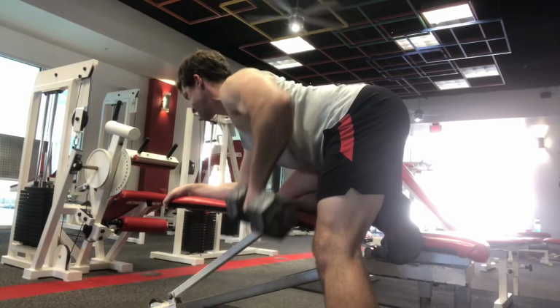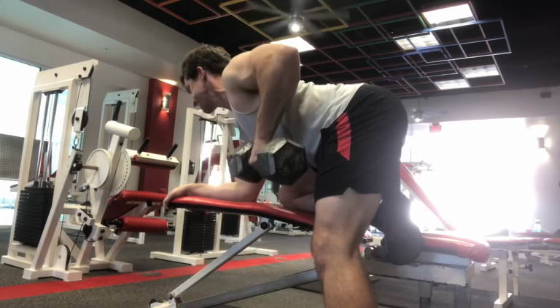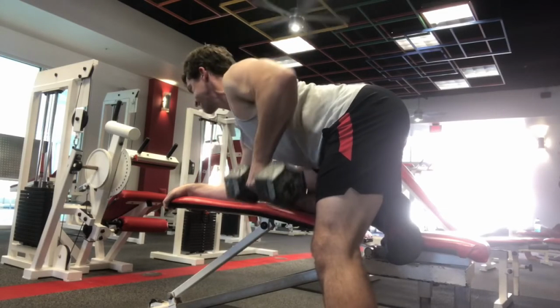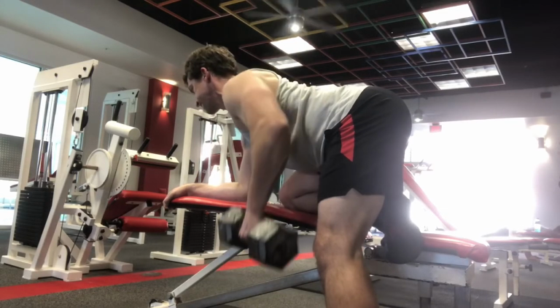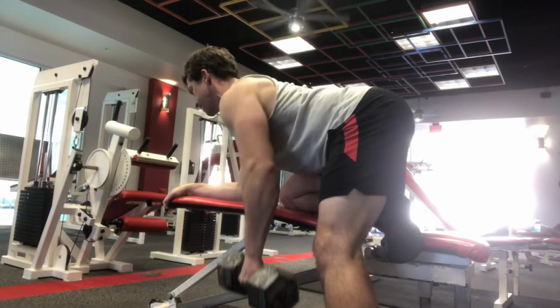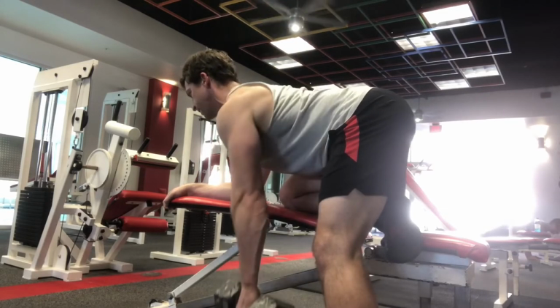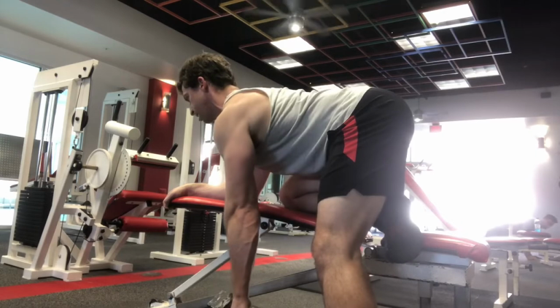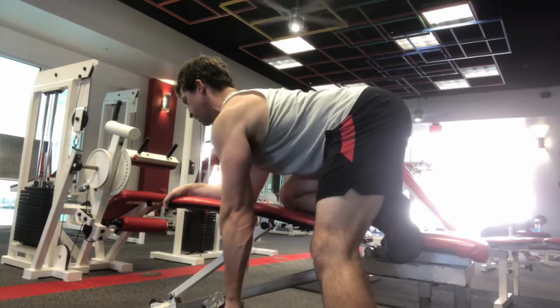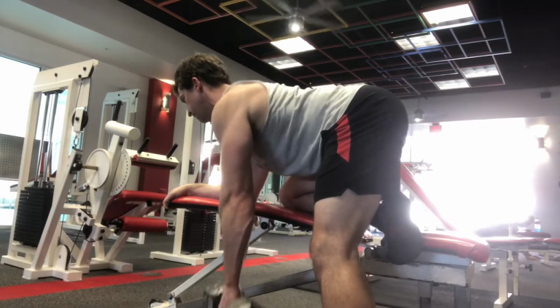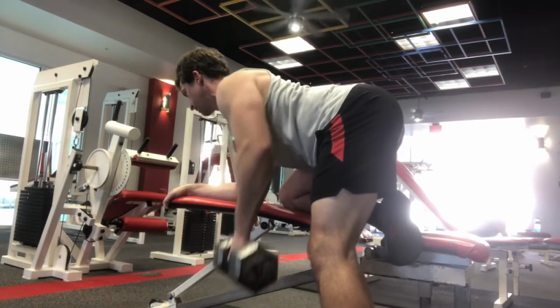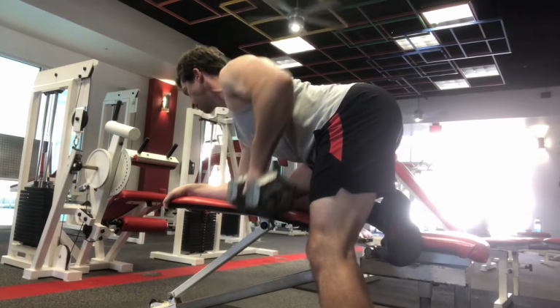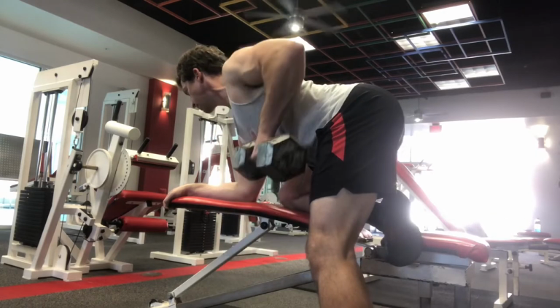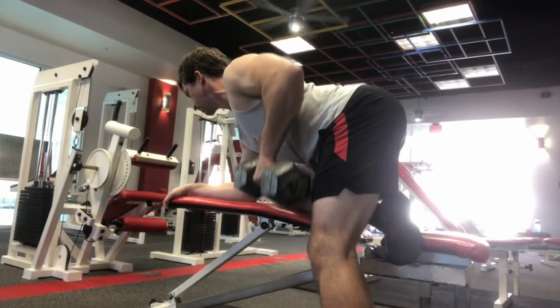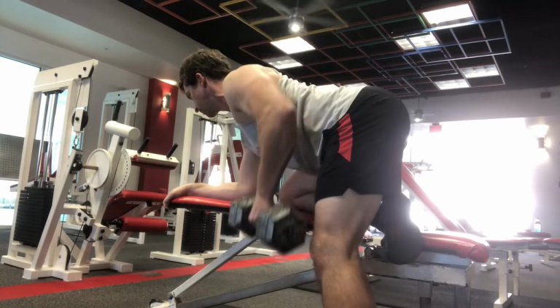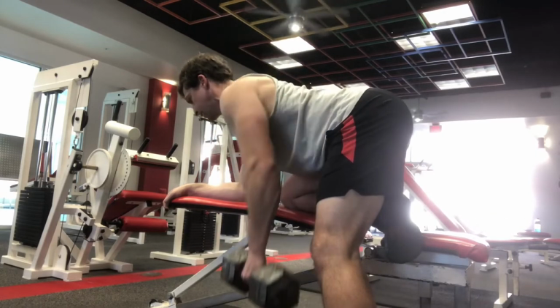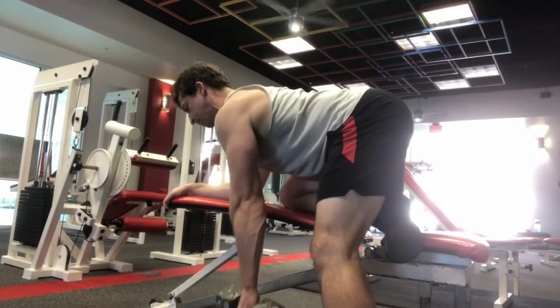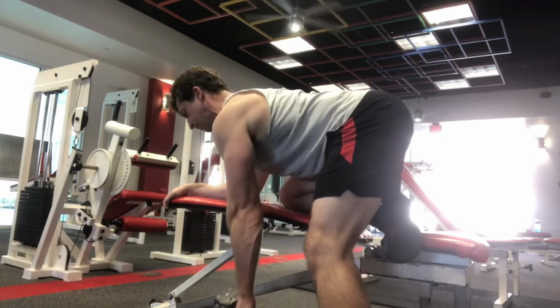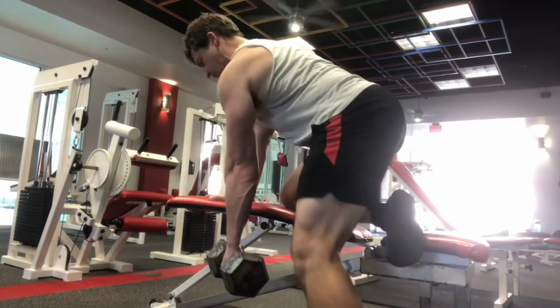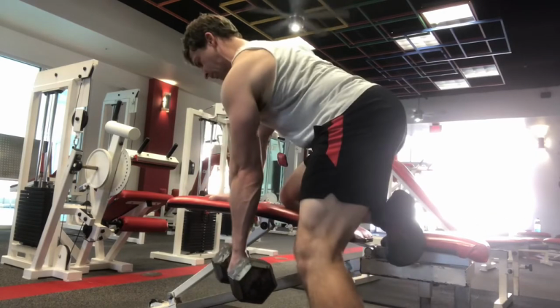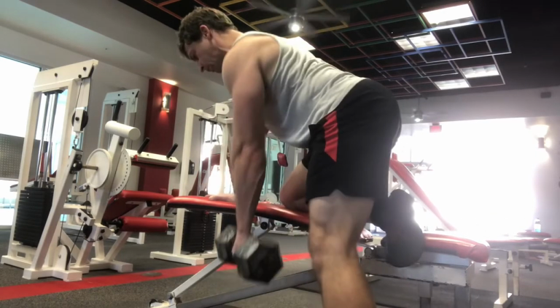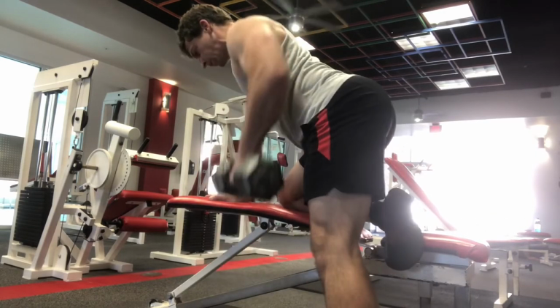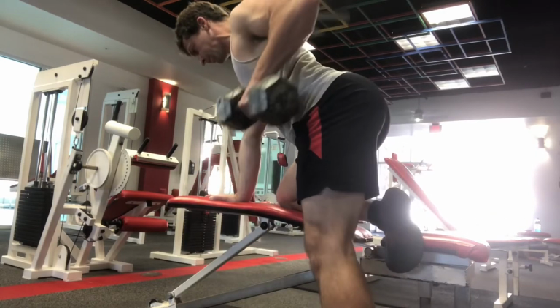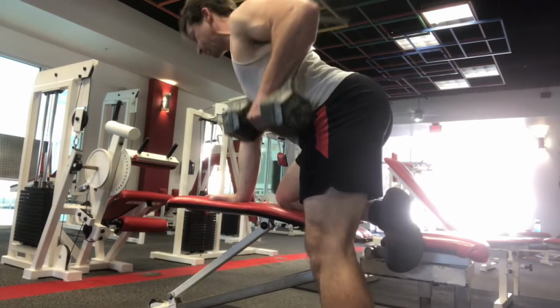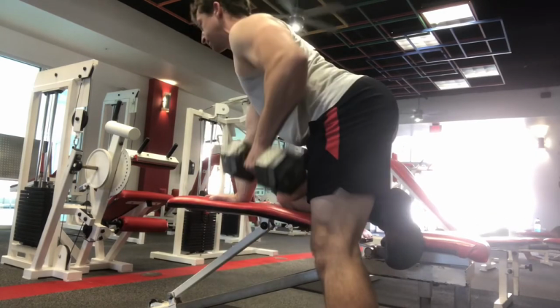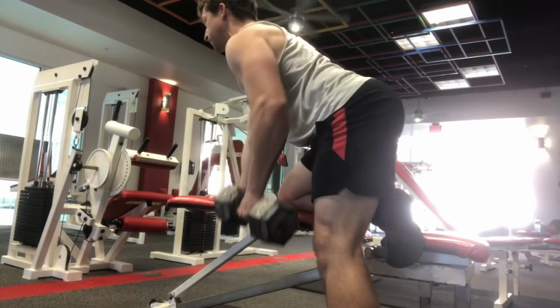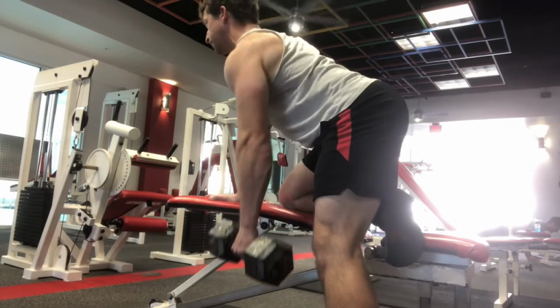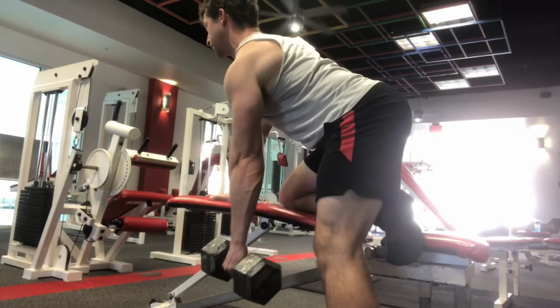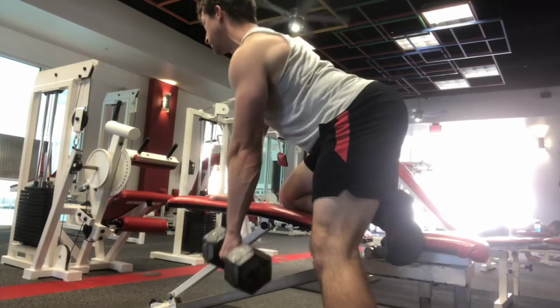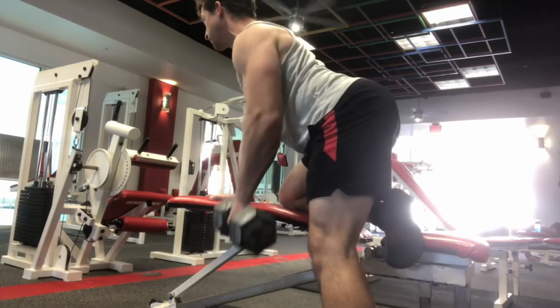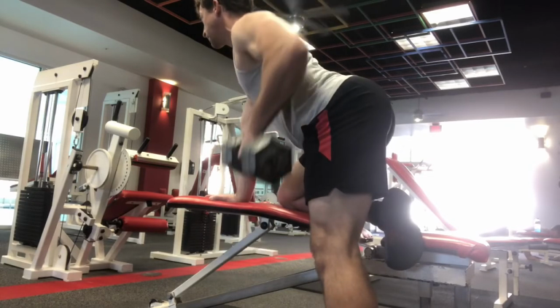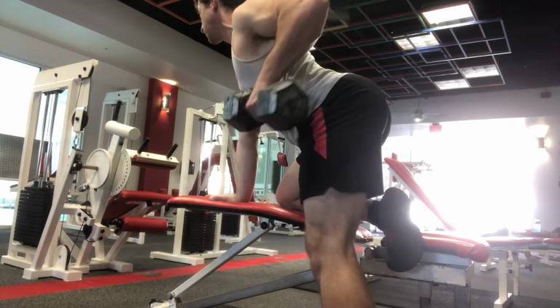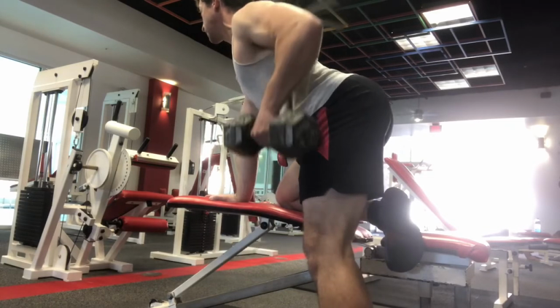You're going to let your shoulder hang a bit at the bottom, and then you're going to pull up — first pulling your shoulder blade back, and then pulling the dumbbell upward.